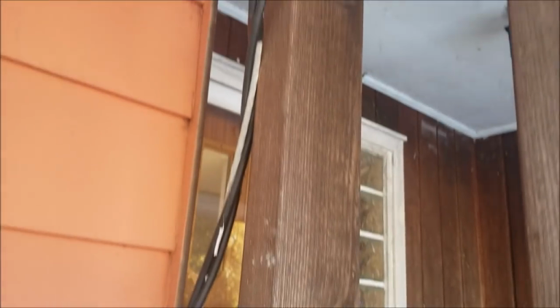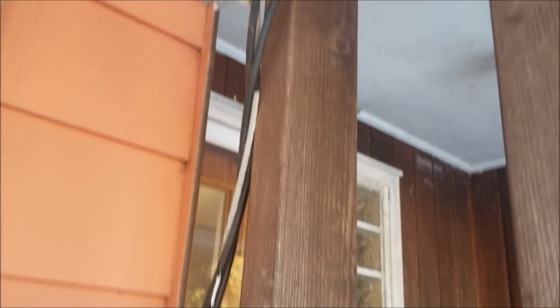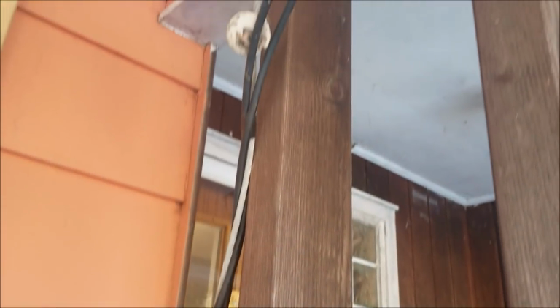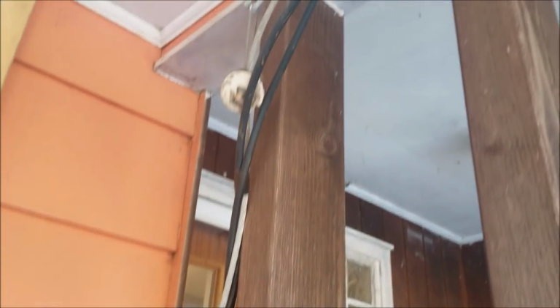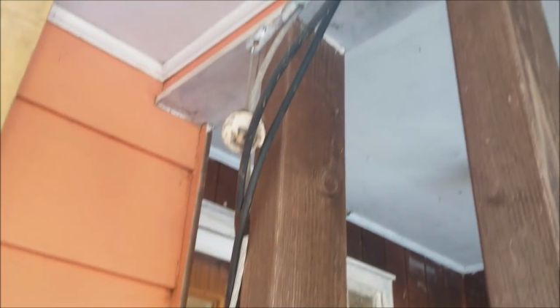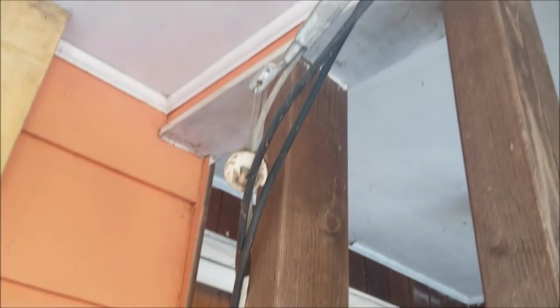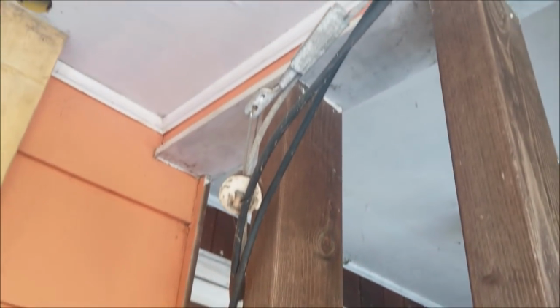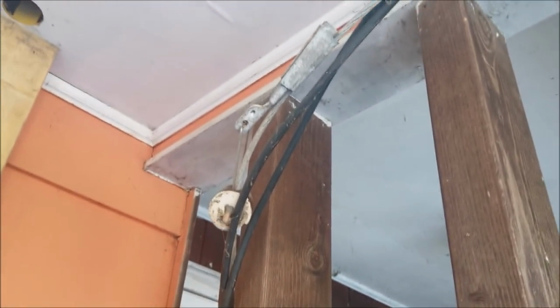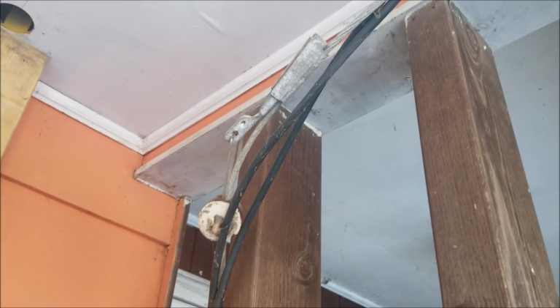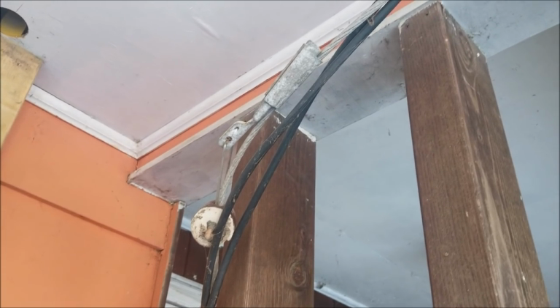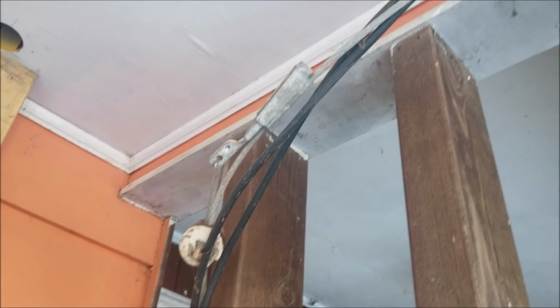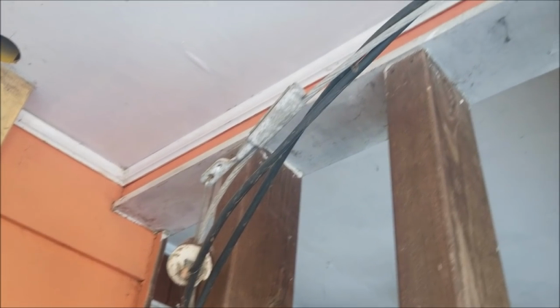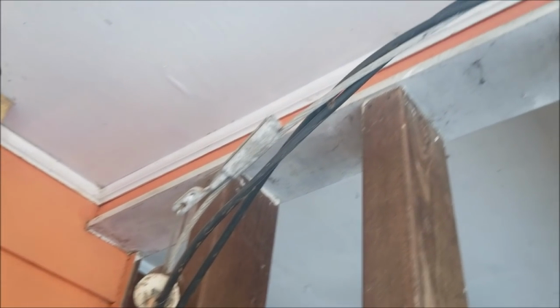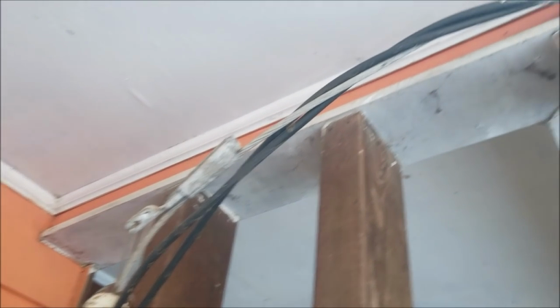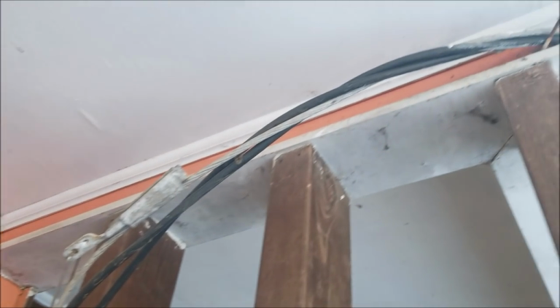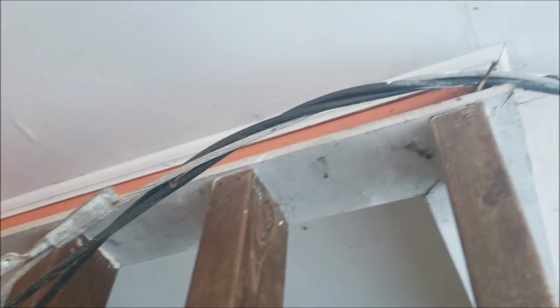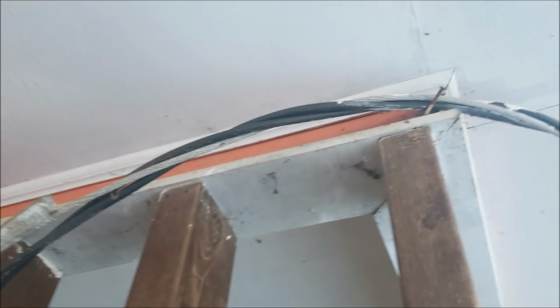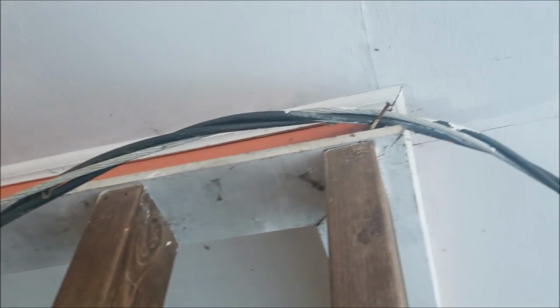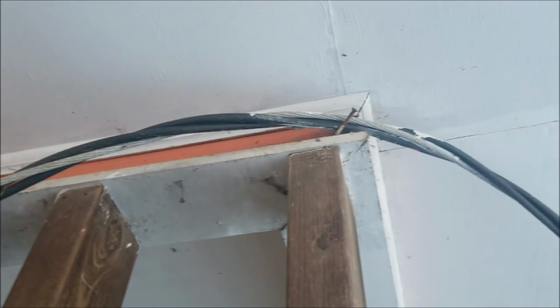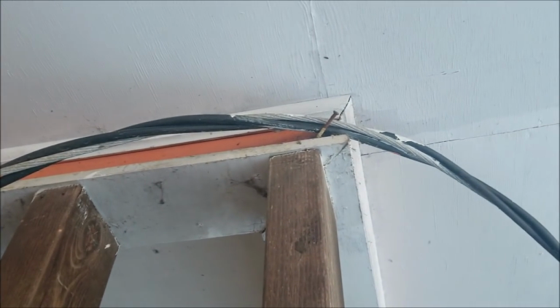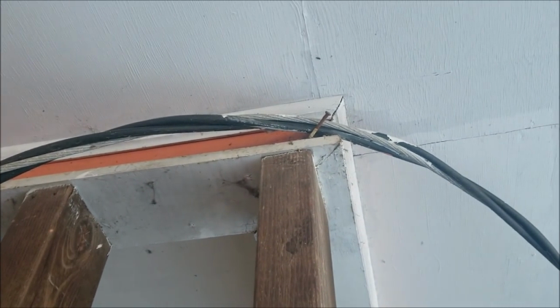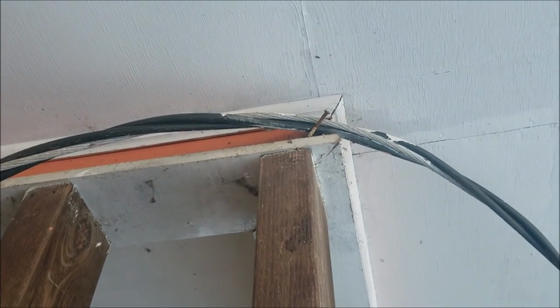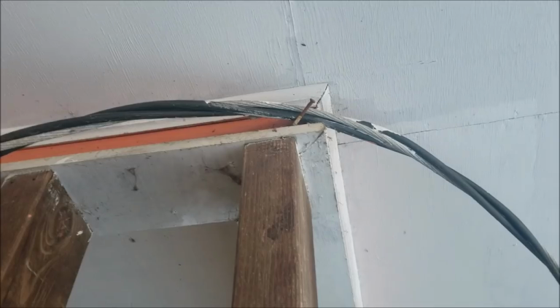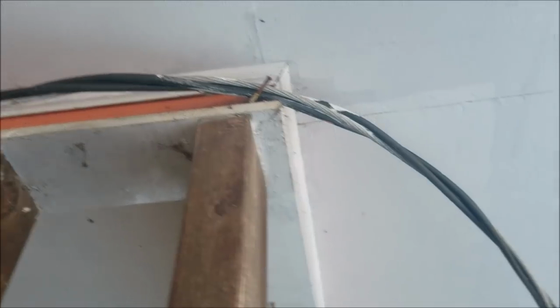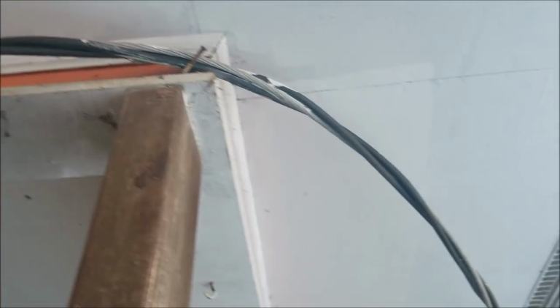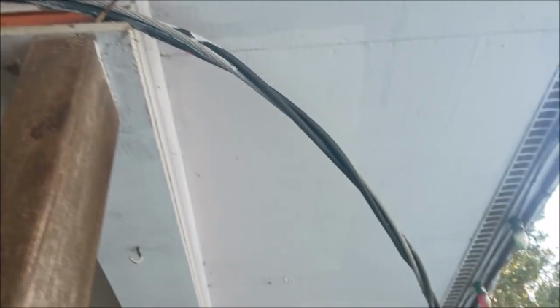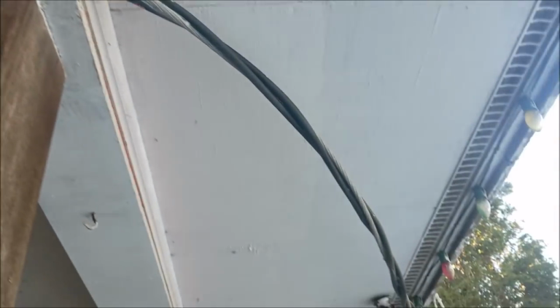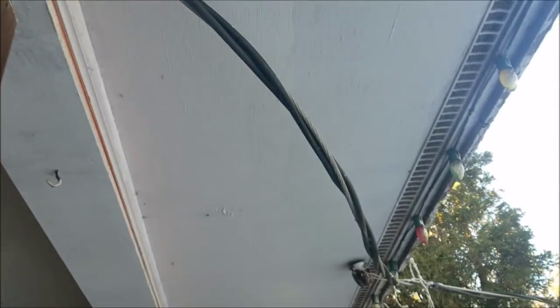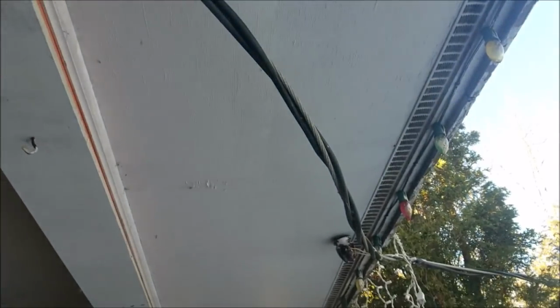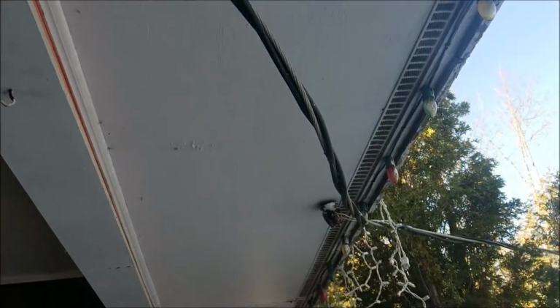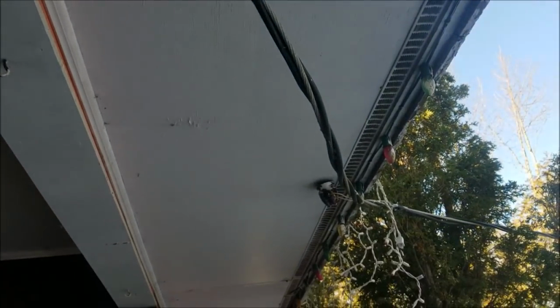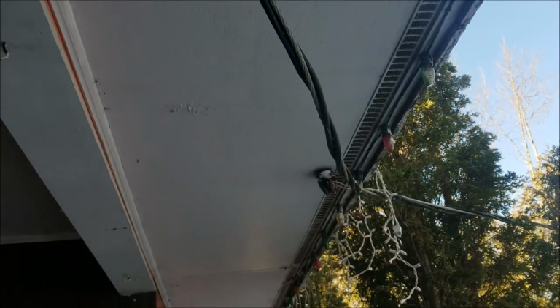Here is another example of an extremely dangerous setup that was likely installed temporarily during storm work. Hazards such as this, once identified, must be immediately repaired and brought up to code.